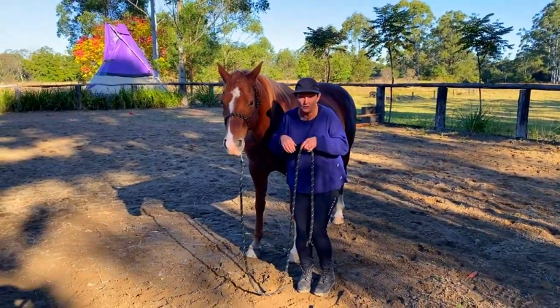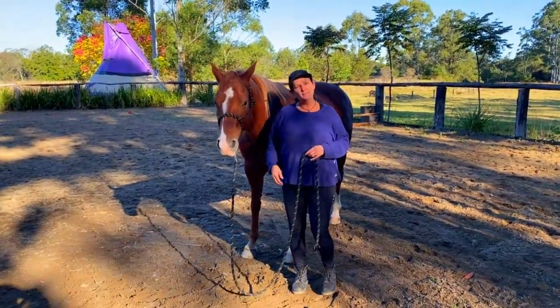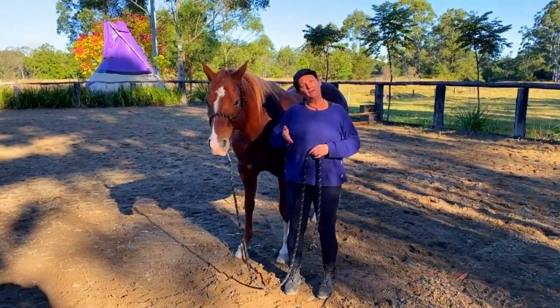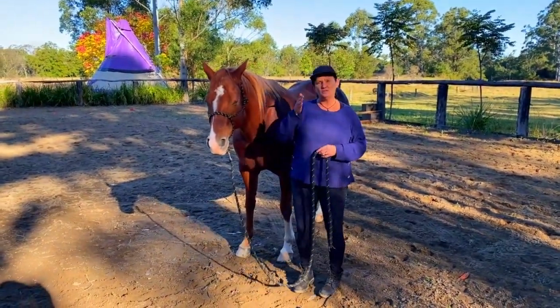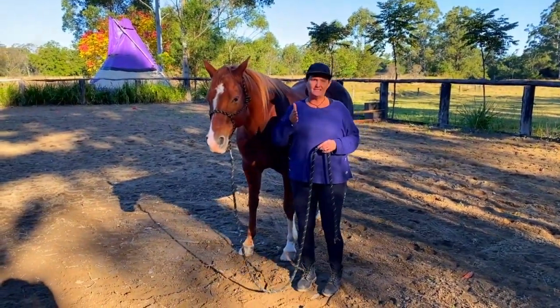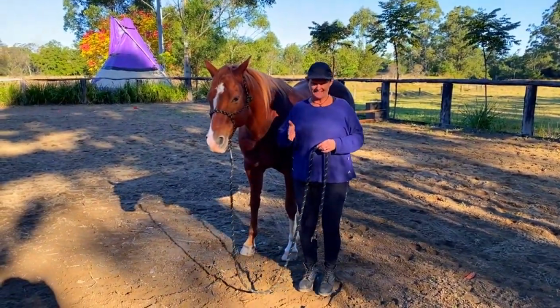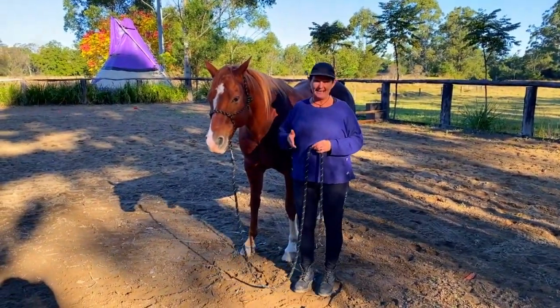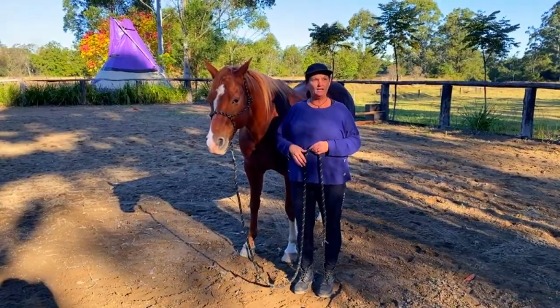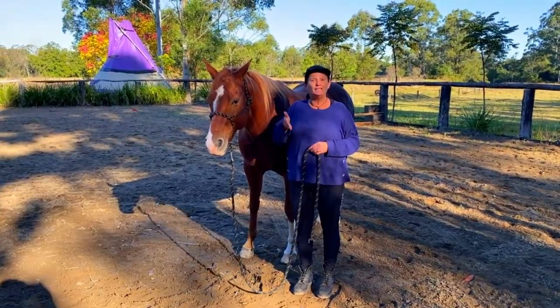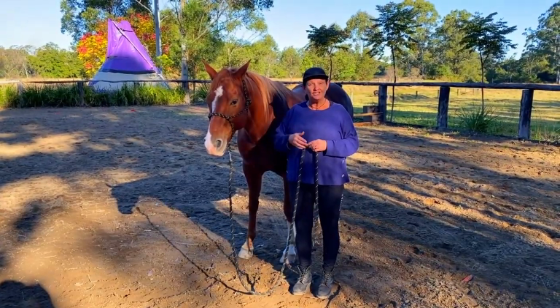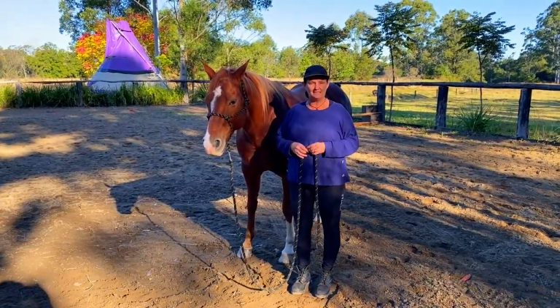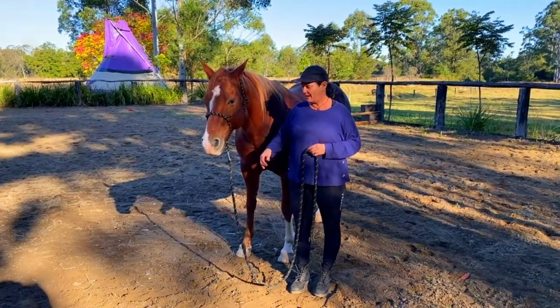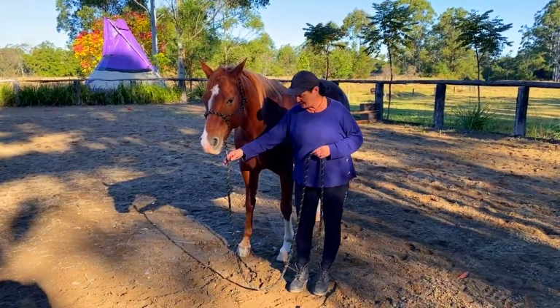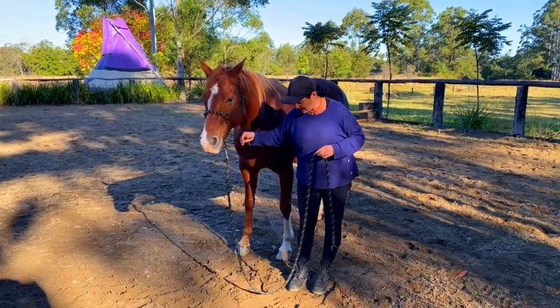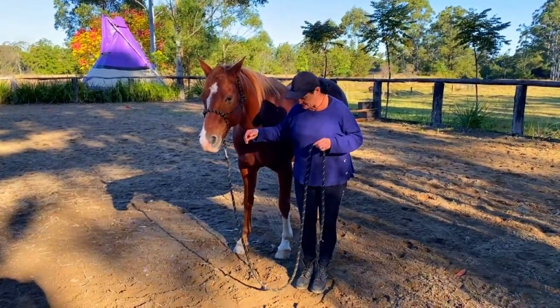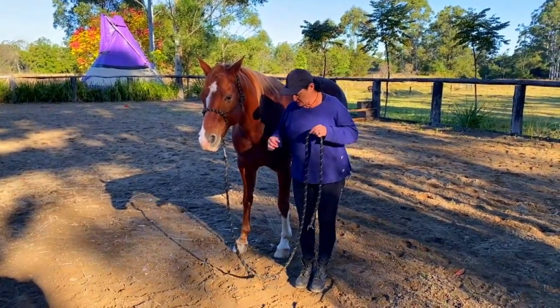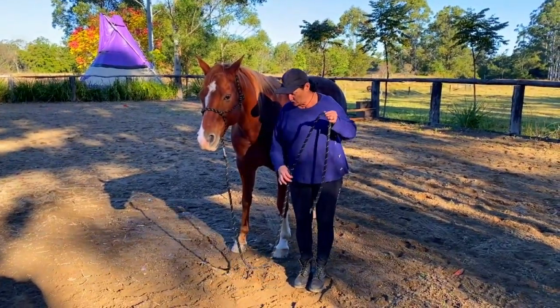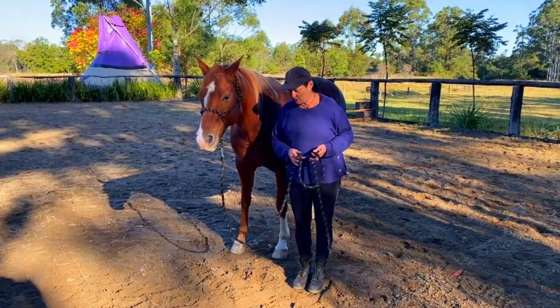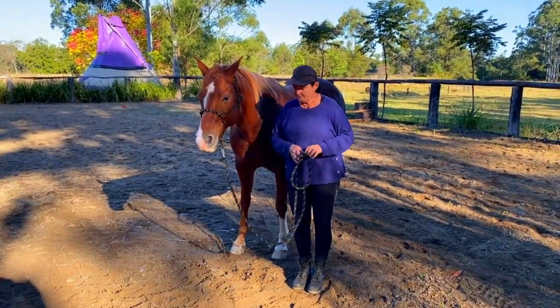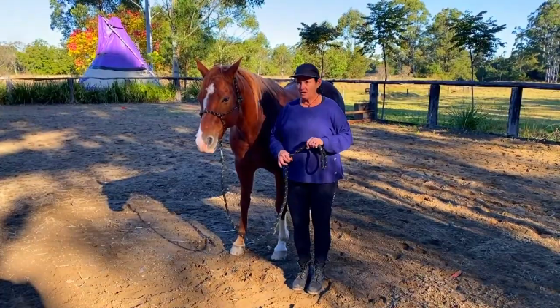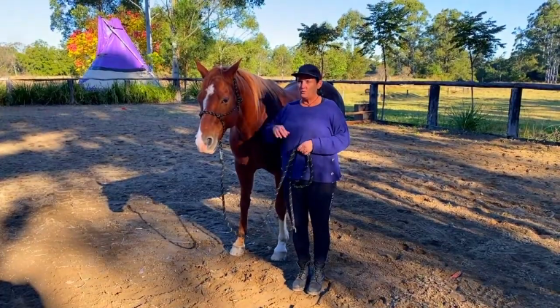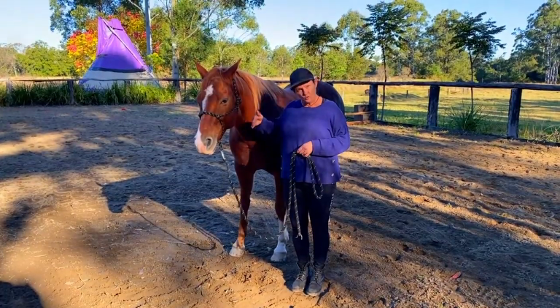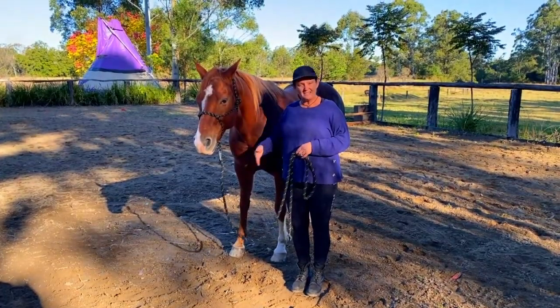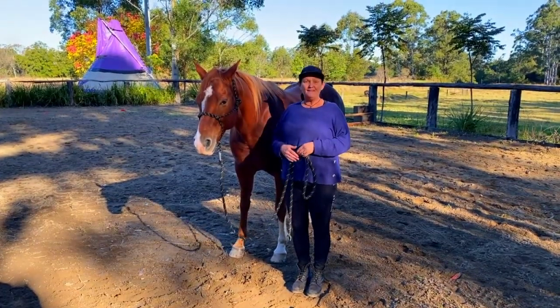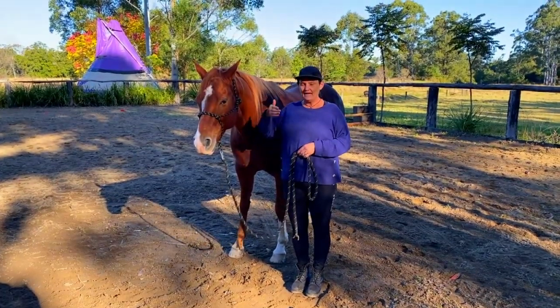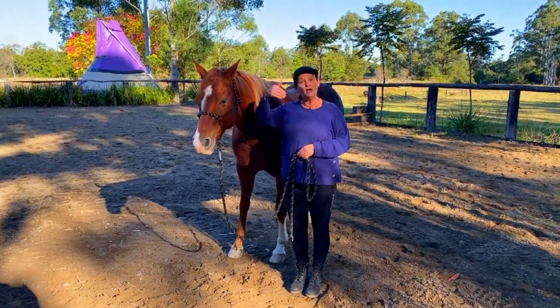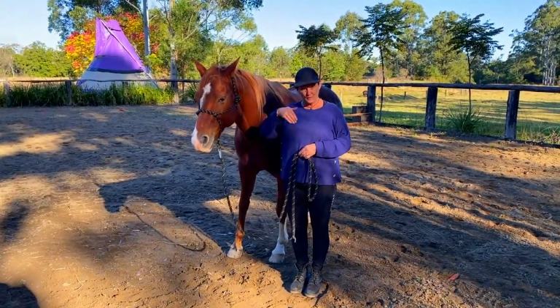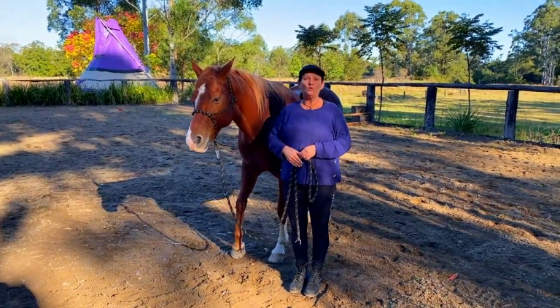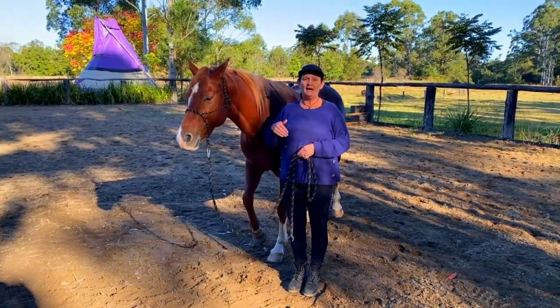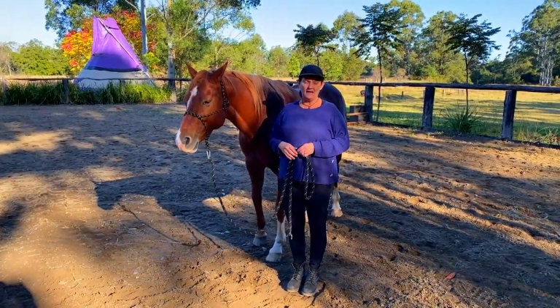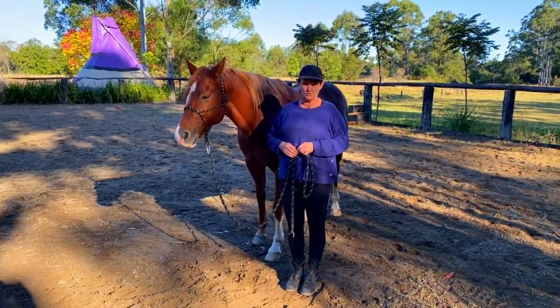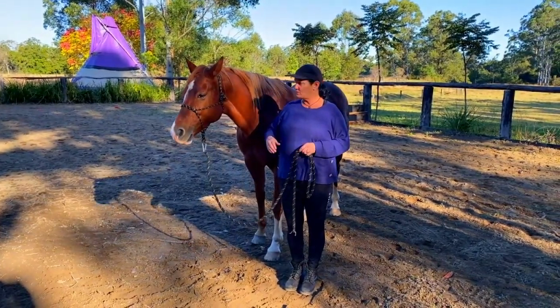It's very important that you as the handler show leadership in this situation — you determine where the horse puts their feet, and you're mindful of where your feet are in relation to the horse as well.